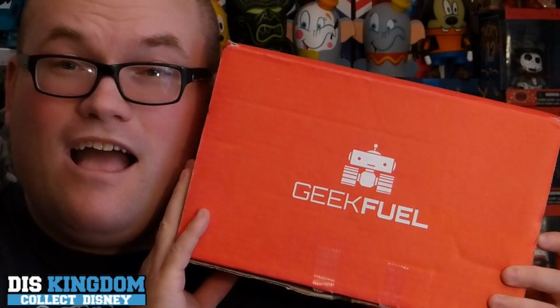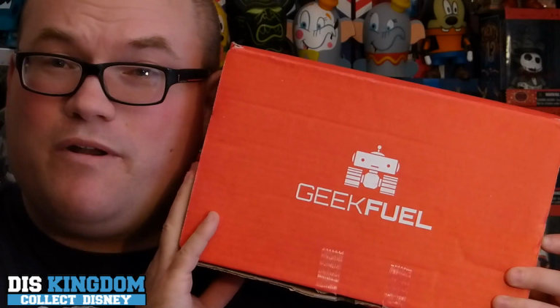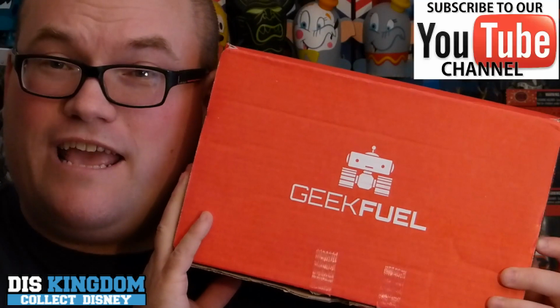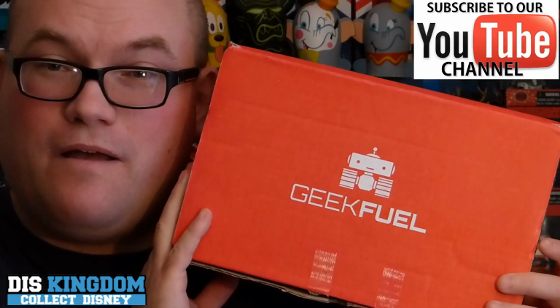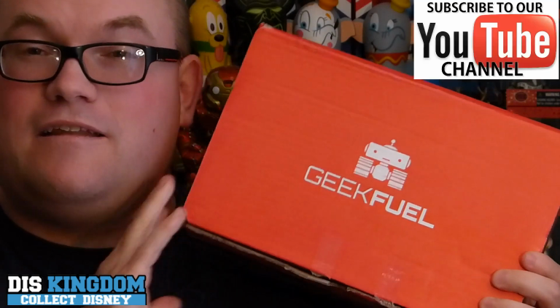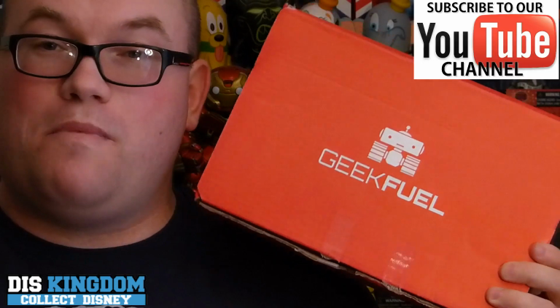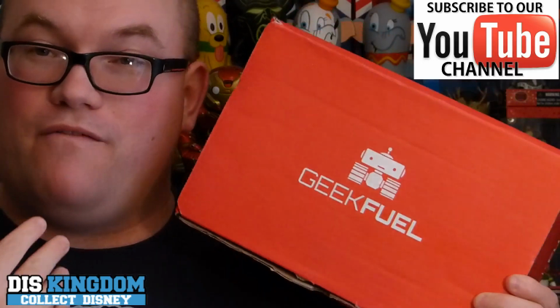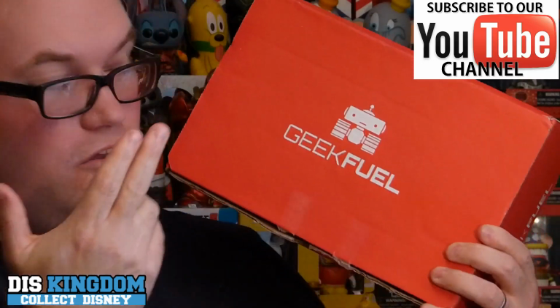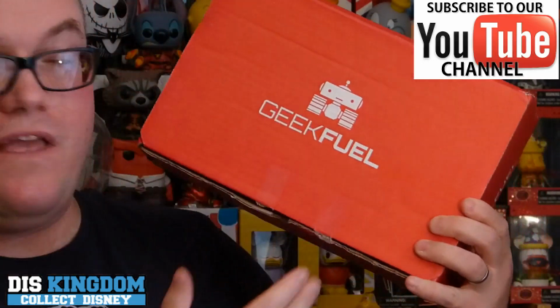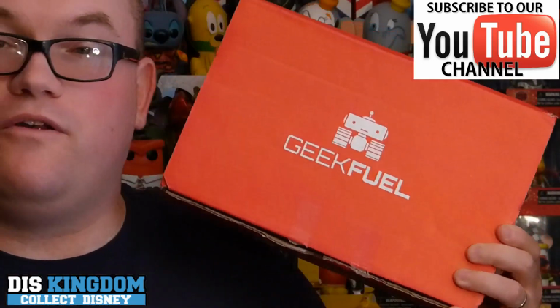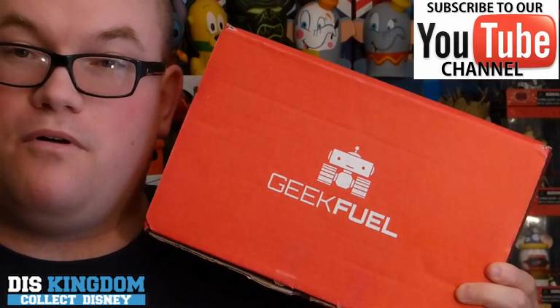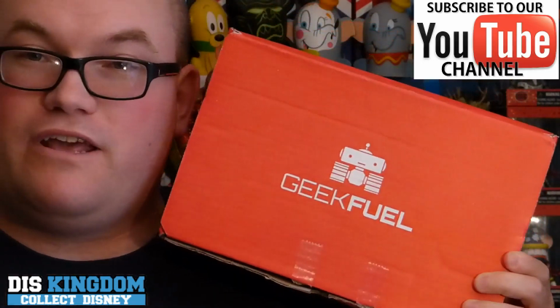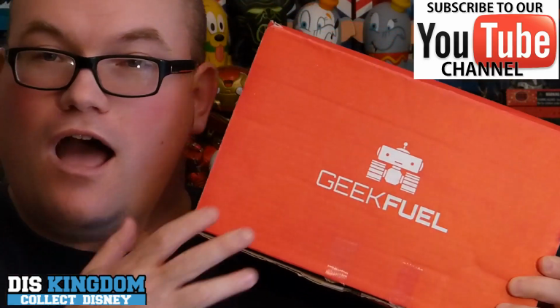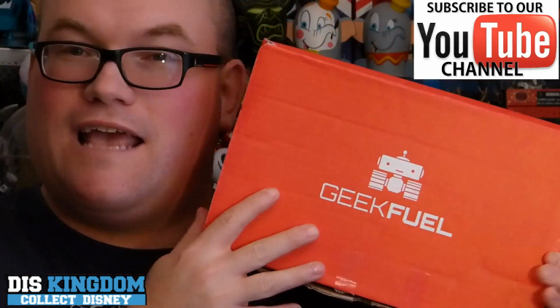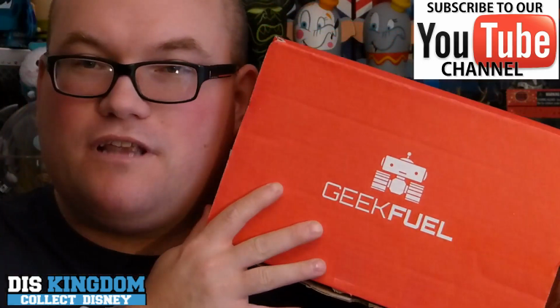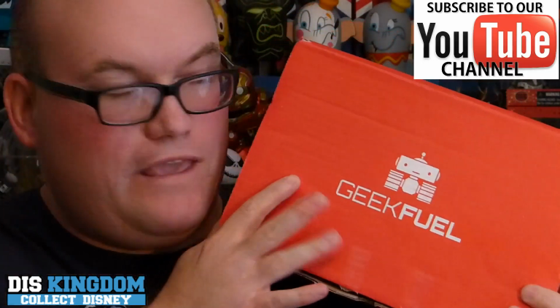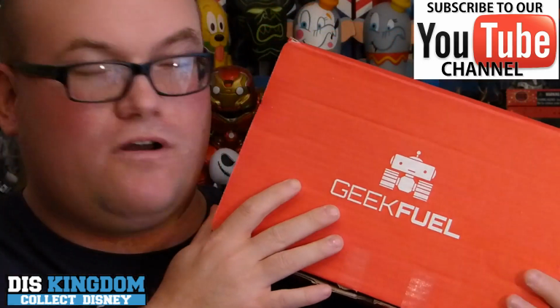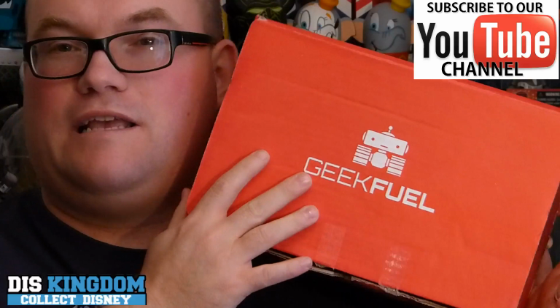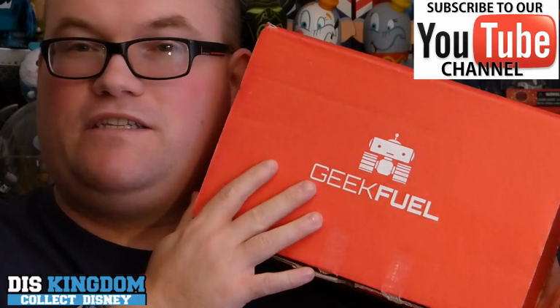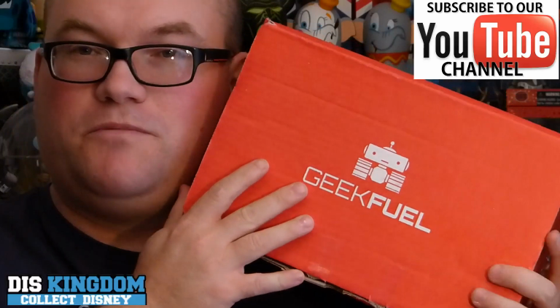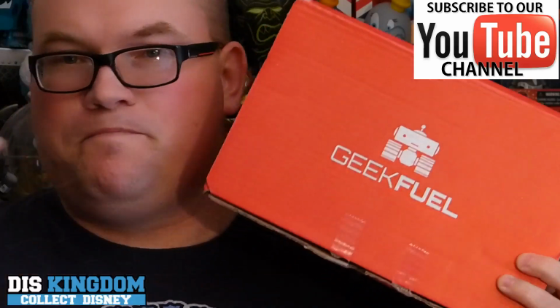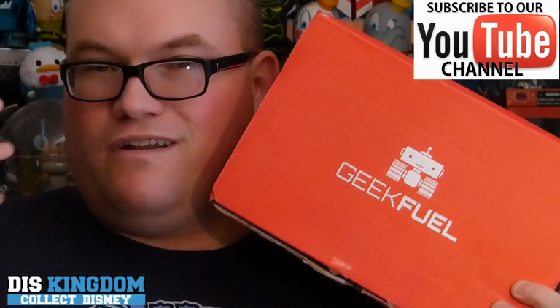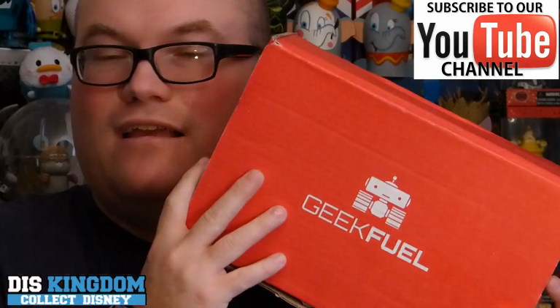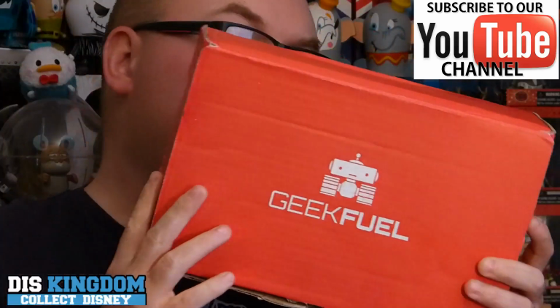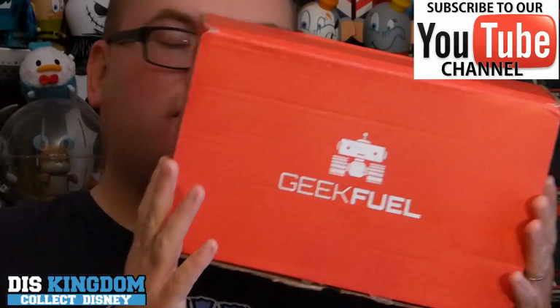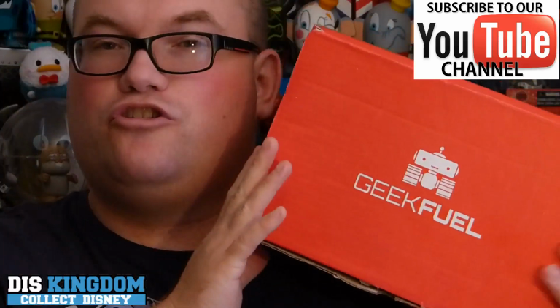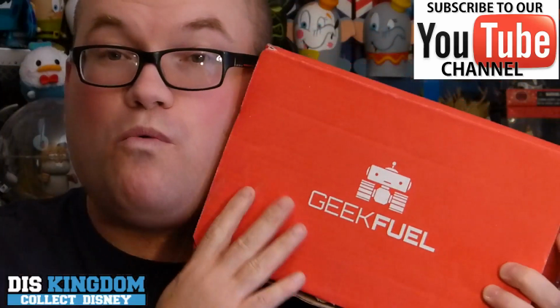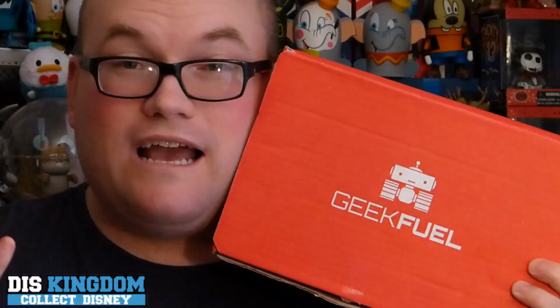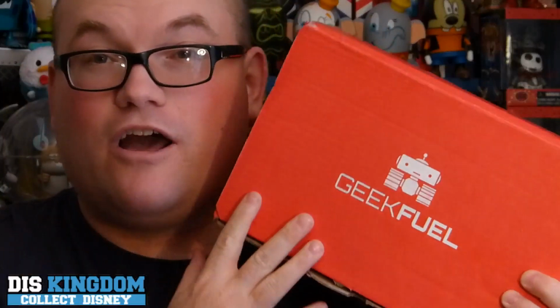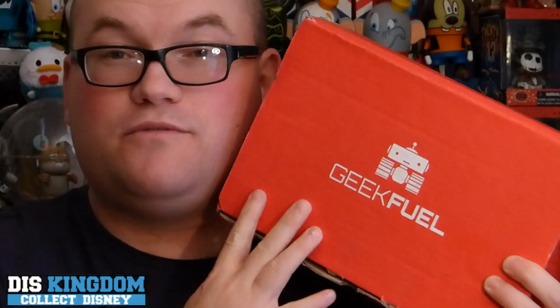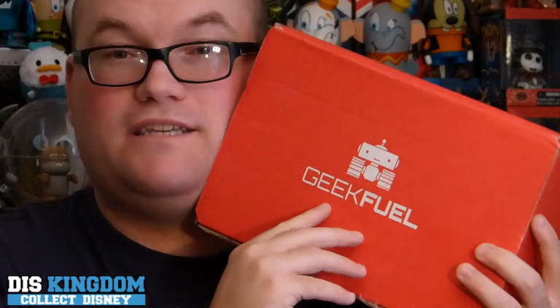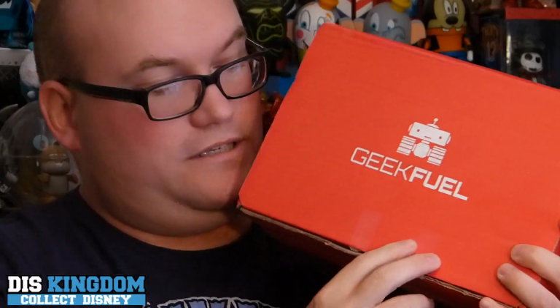Hi everyone, it's Roger here from FindThisKingdom.com and PopViners.com, and I'm going to be doing an unboxing video of September's Geek Fuel box. This is a monthly subscription box full of geeky goodness, so I don't know what's inside — I'm going to open this one up and see what's inside.